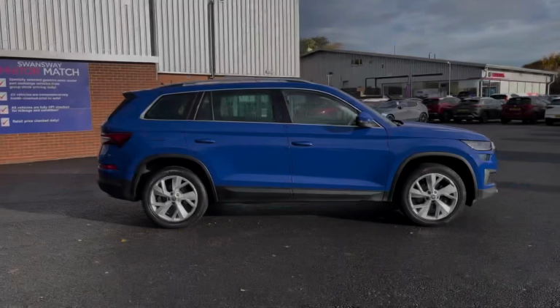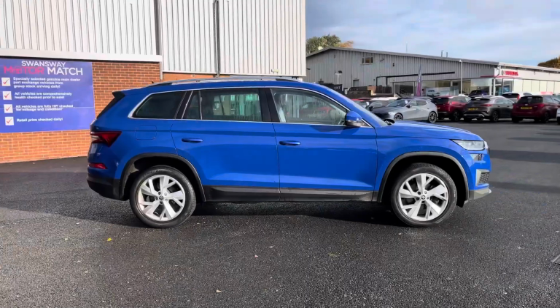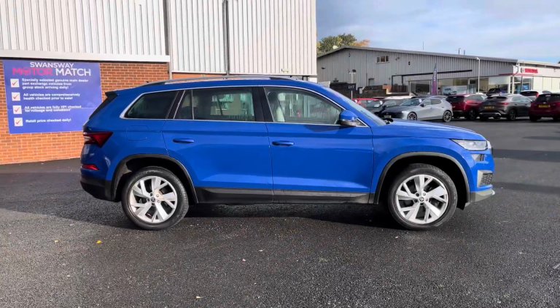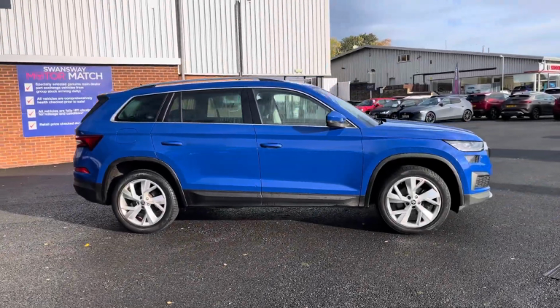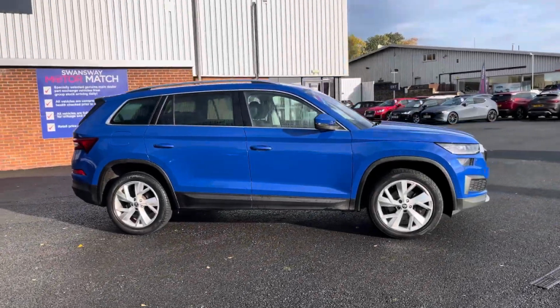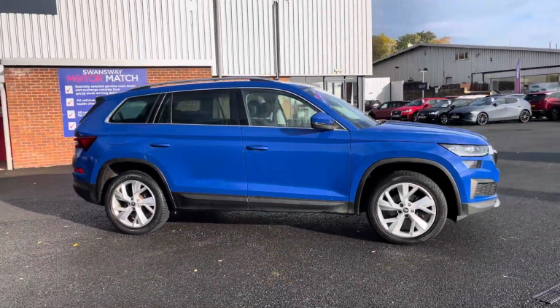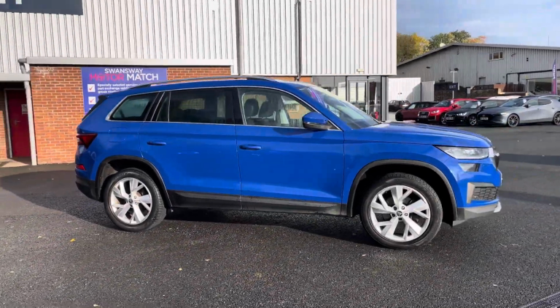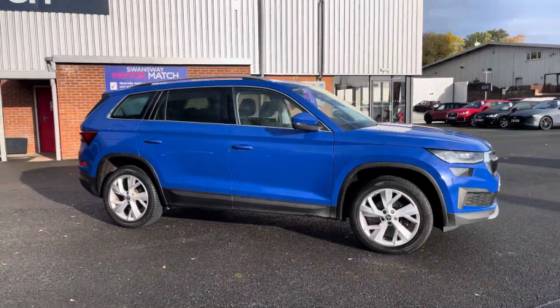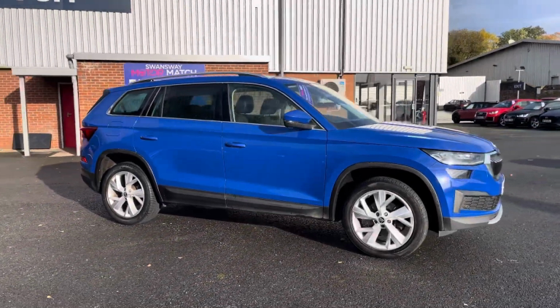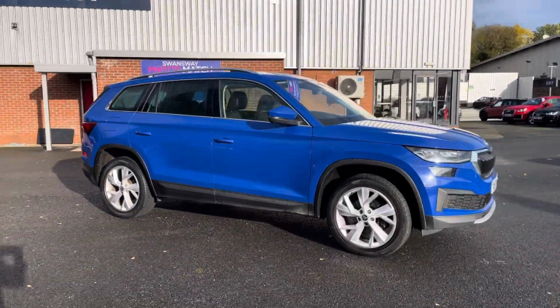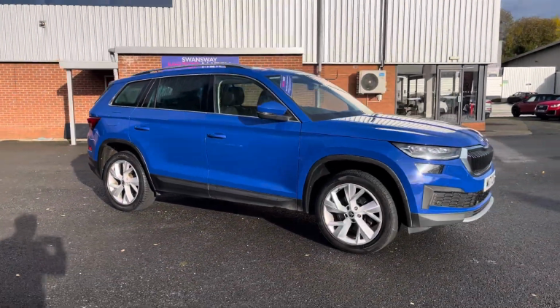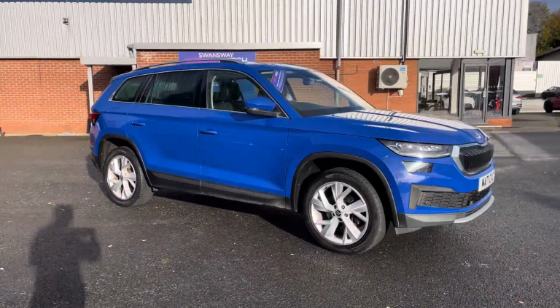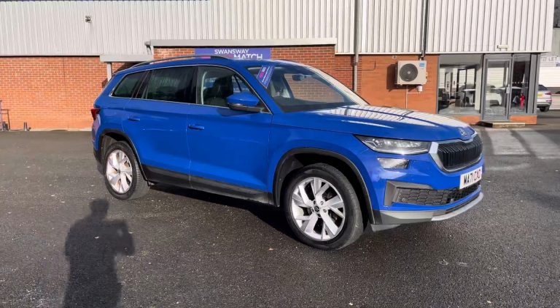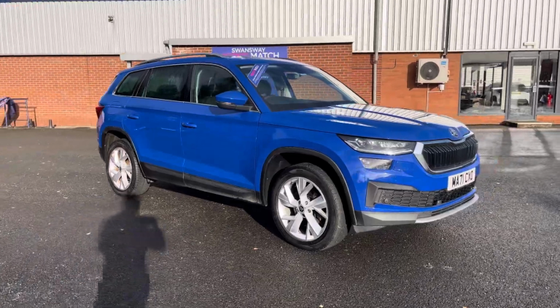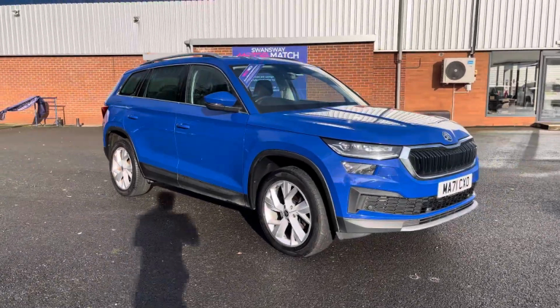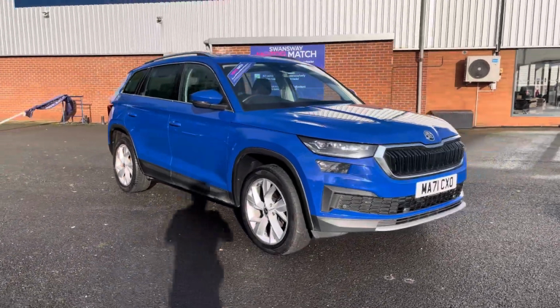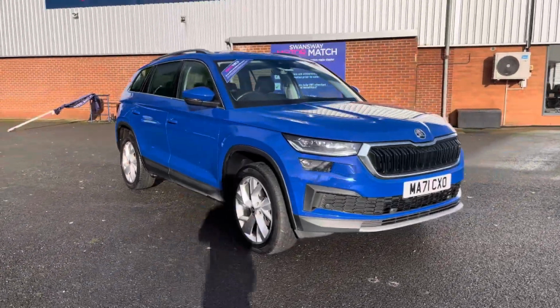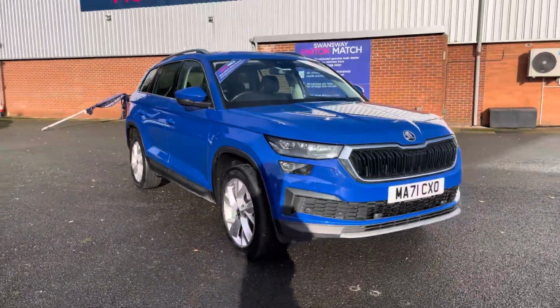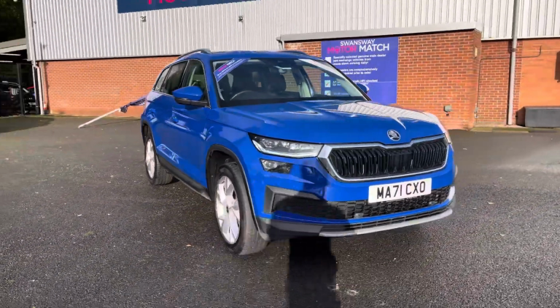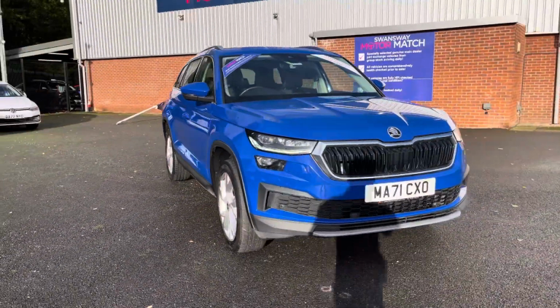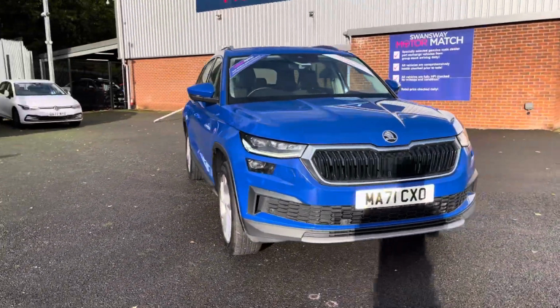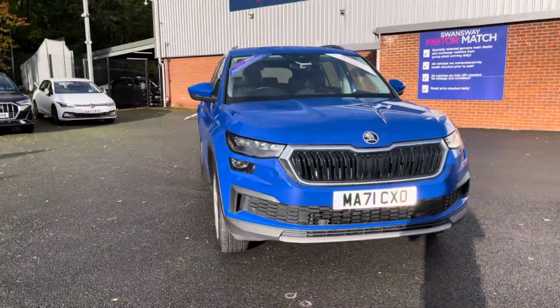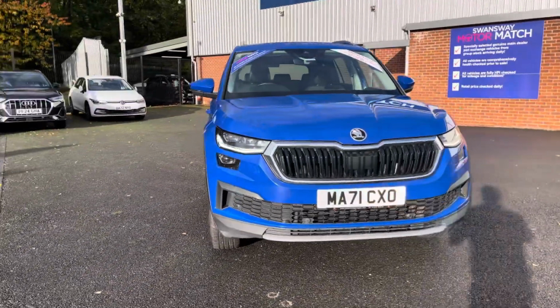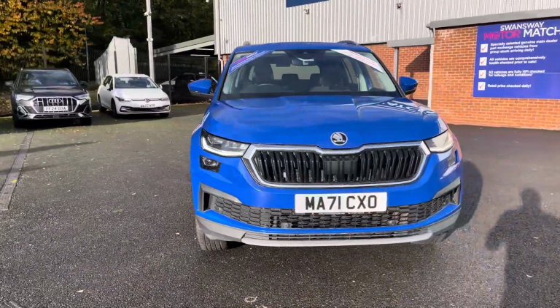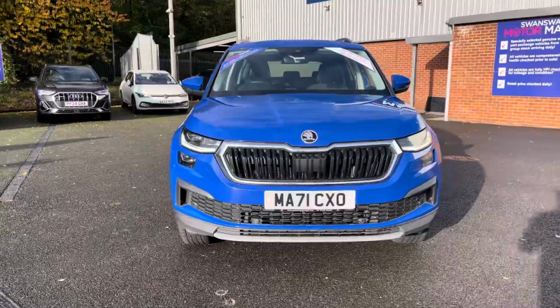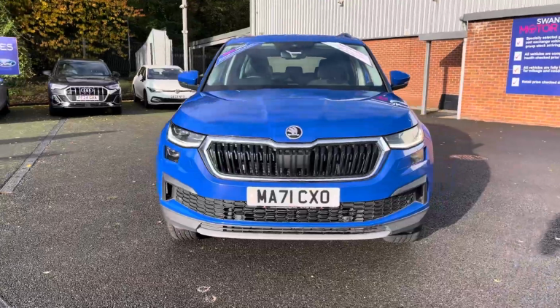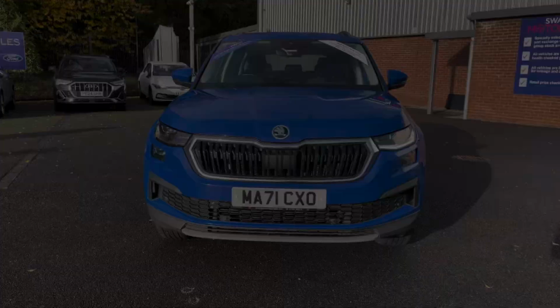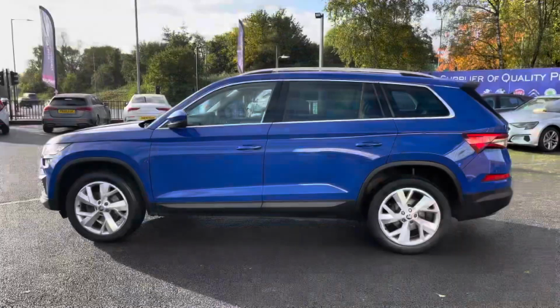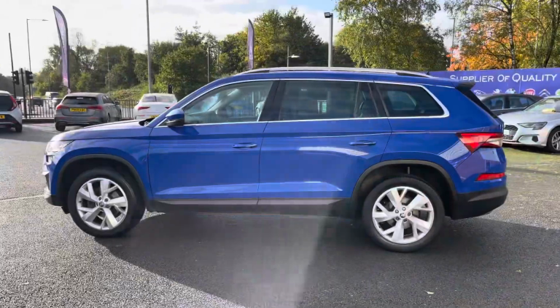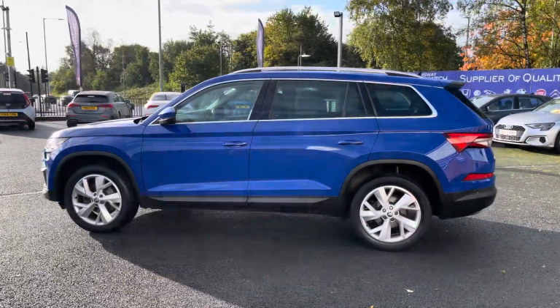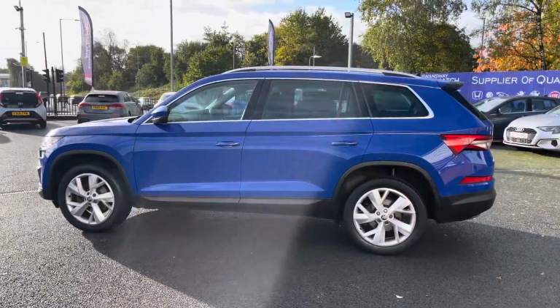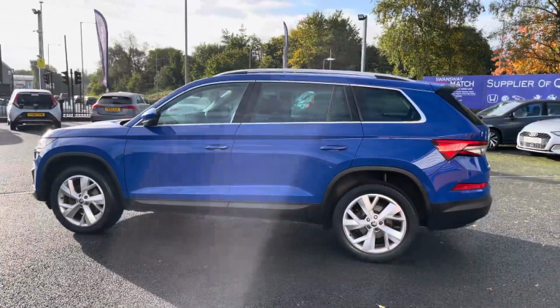Hello there, I'm Josh from Motormatch Bulletin and today I'll be showing you around this used car for sale. This is the Skoda Kodiaq SEL model, equipped with a 1.5 litre petrol engine and manual transmission, with the vehicle also being US compliant.